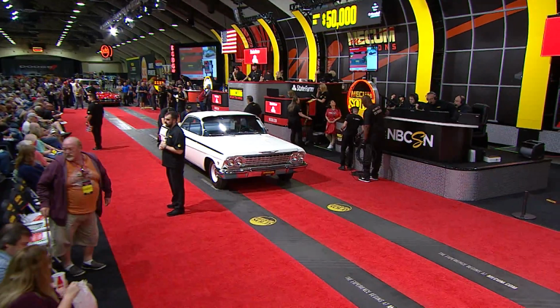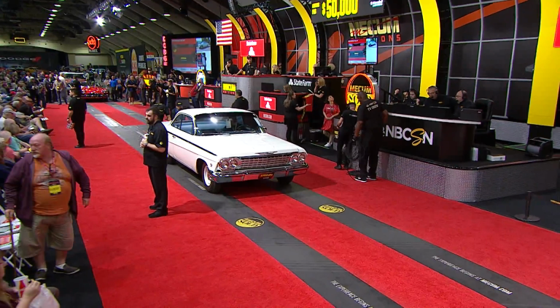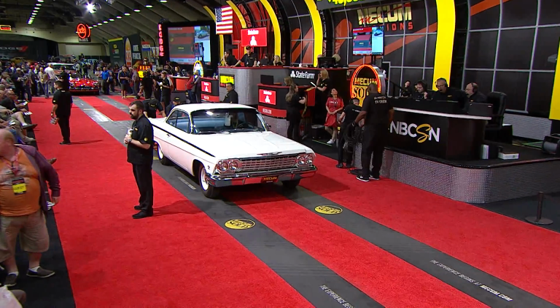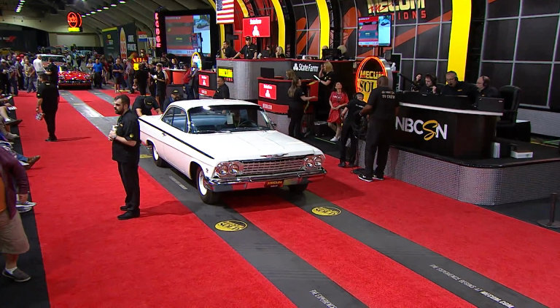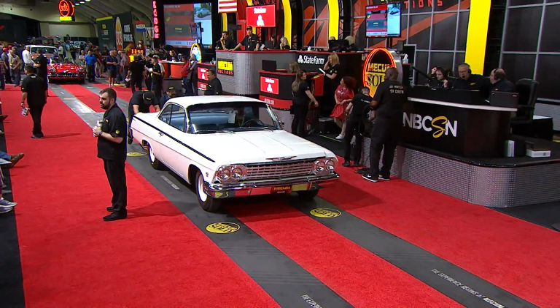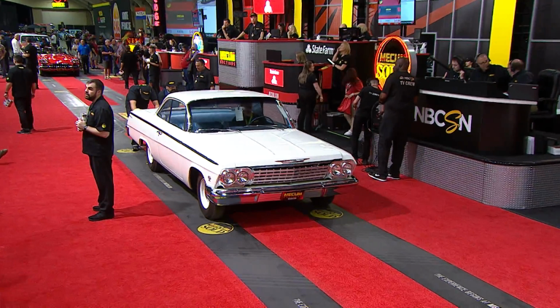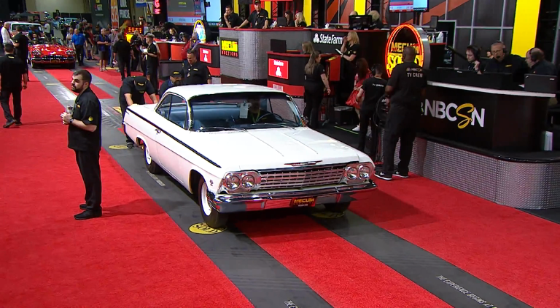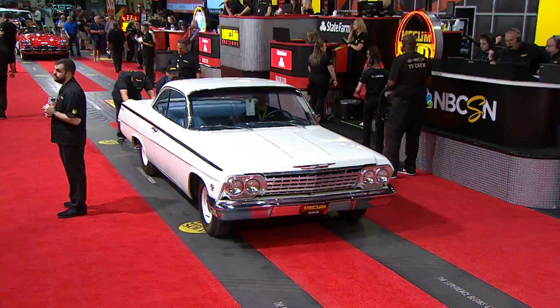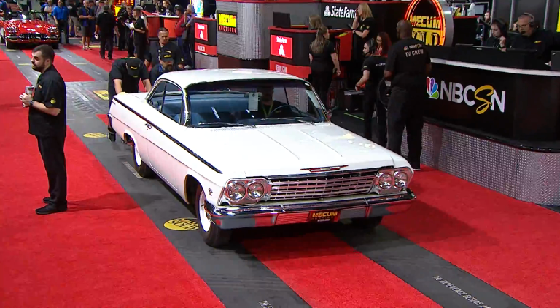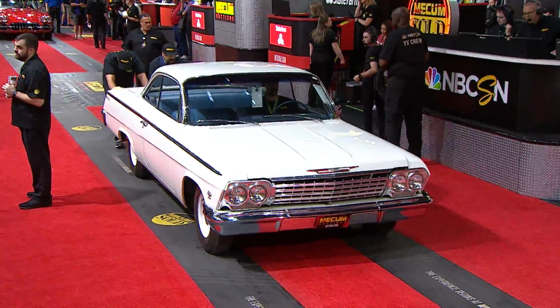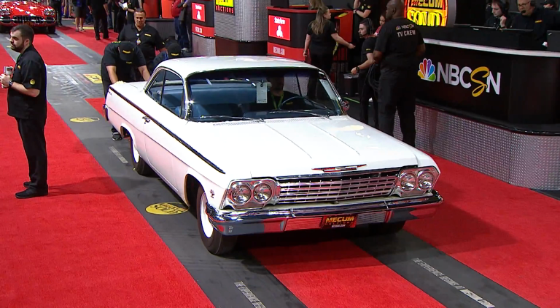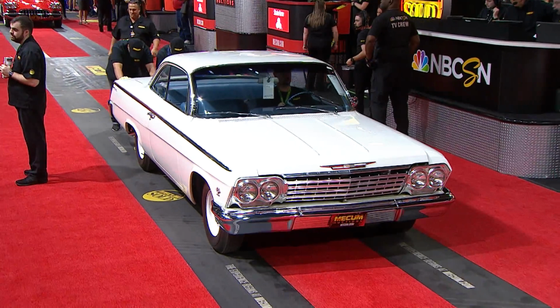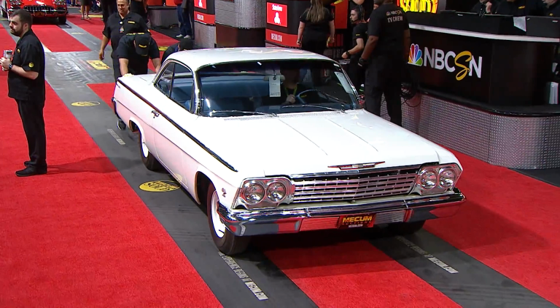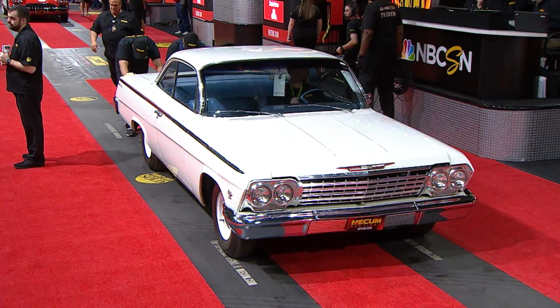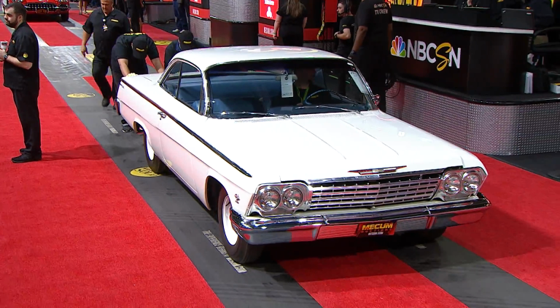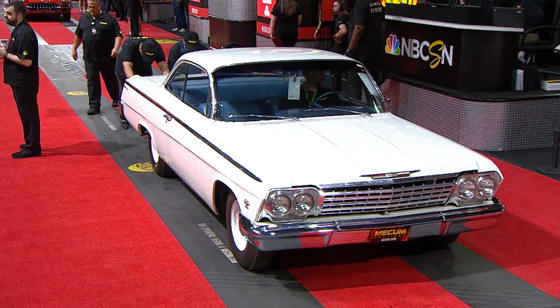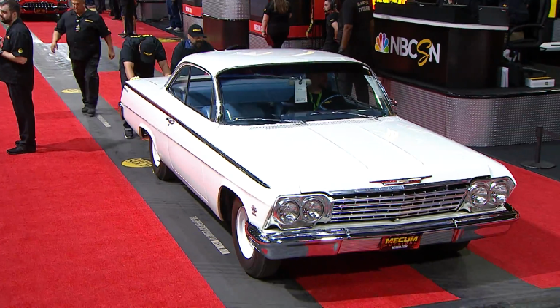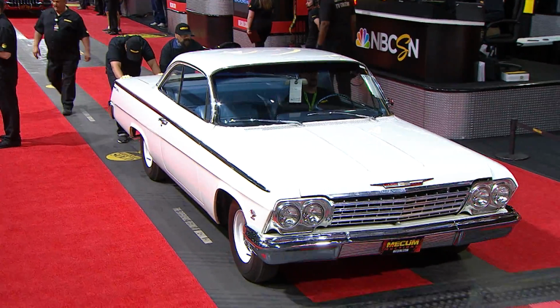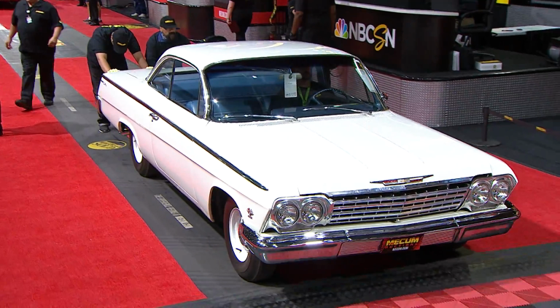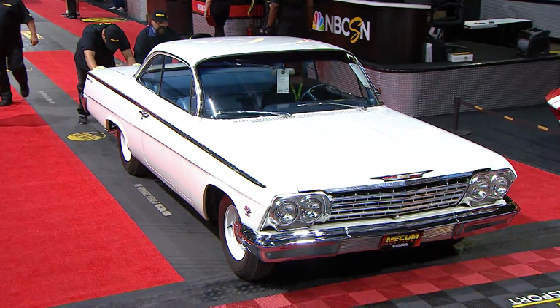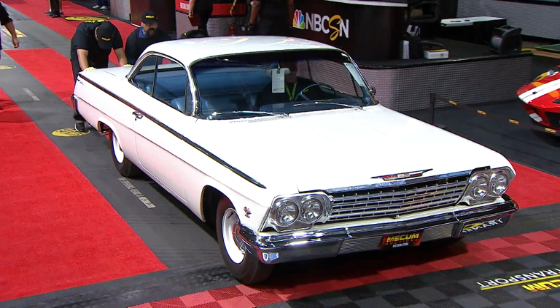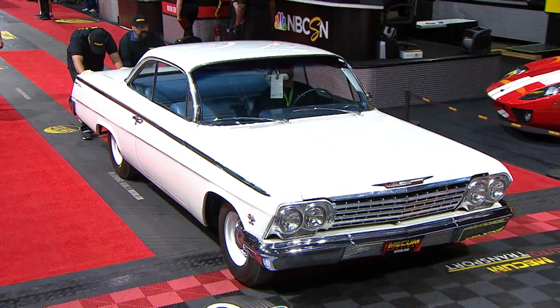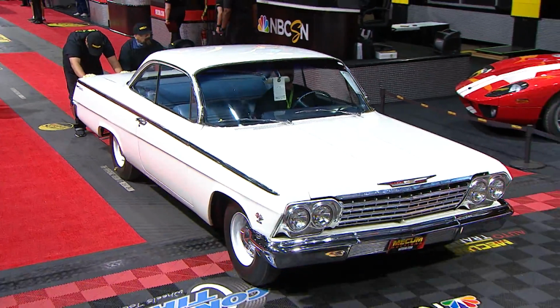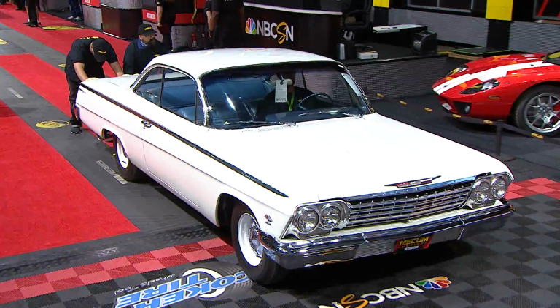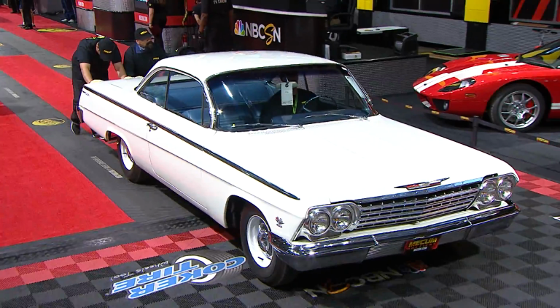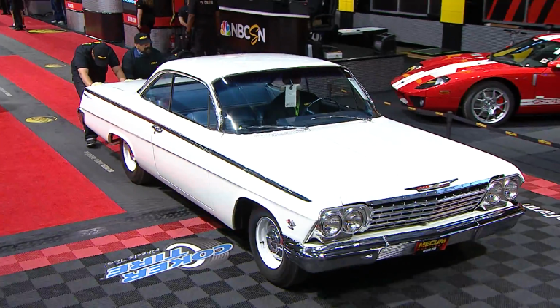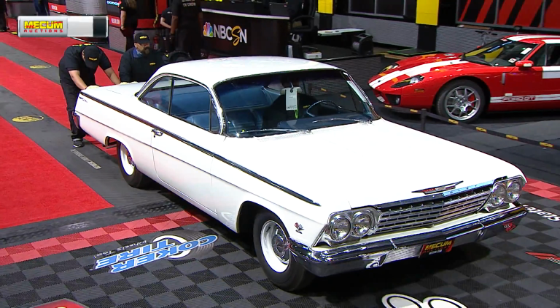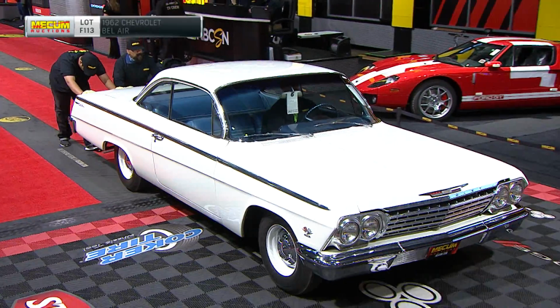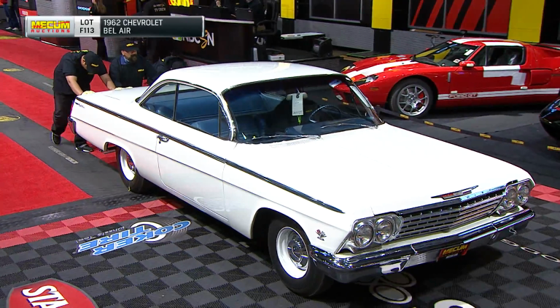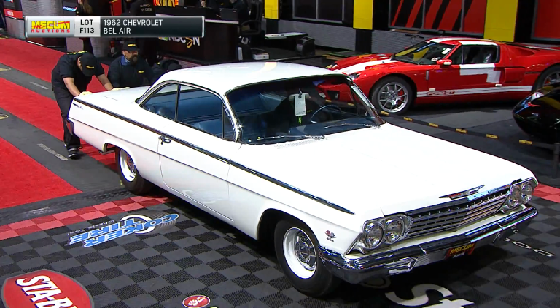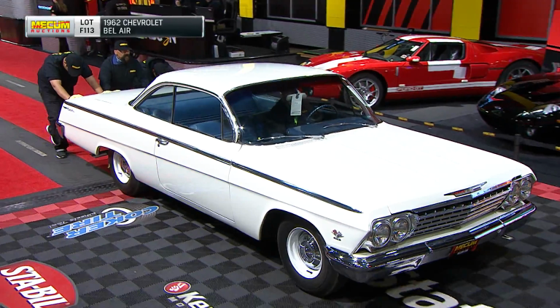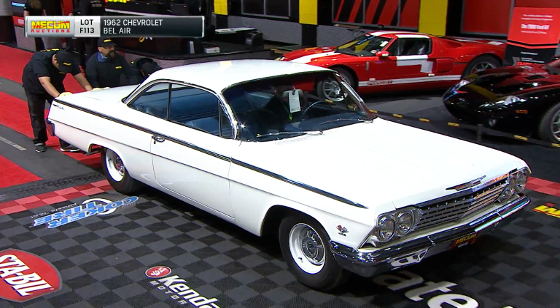Exactly. Great guys on top of all that. Coker Tire dot com. If you're out here at any of our Mecum events, check them out. They do some fantastic work. Glad to have them on board with us.